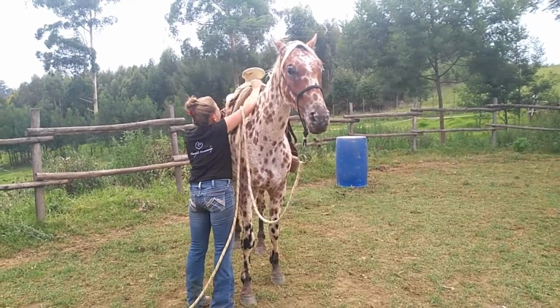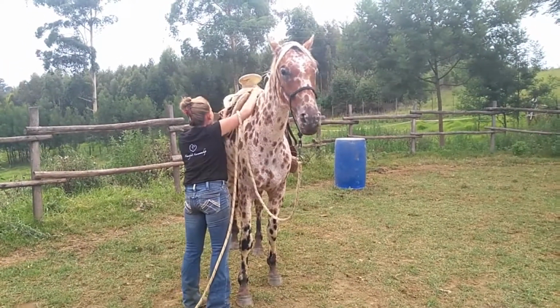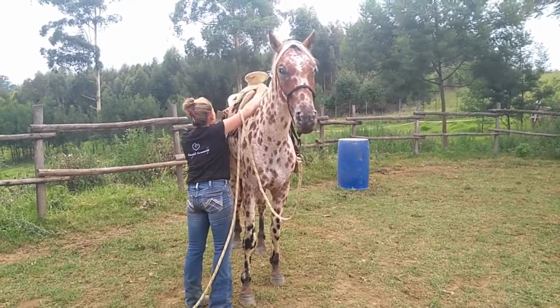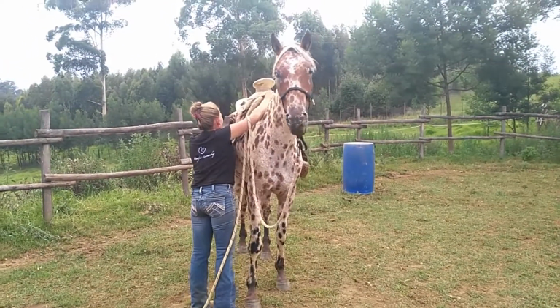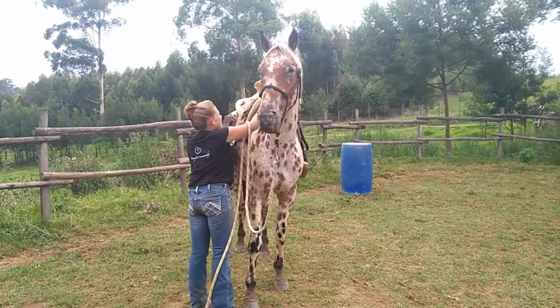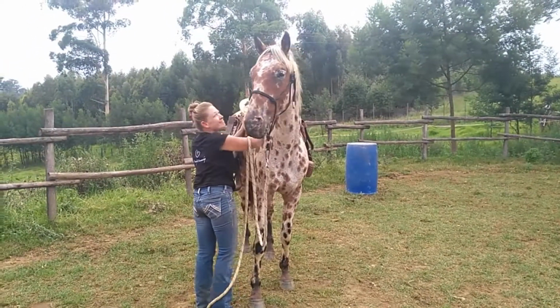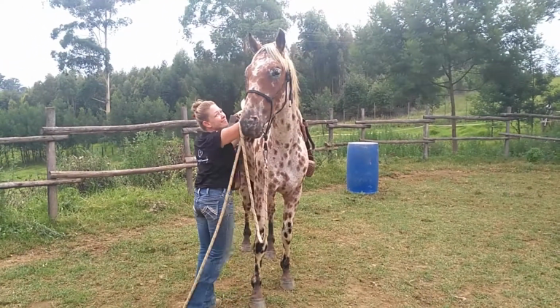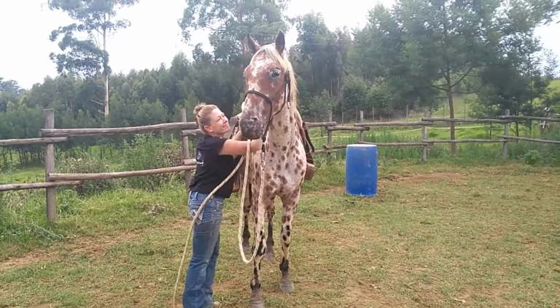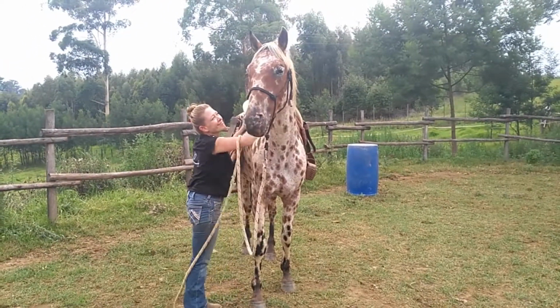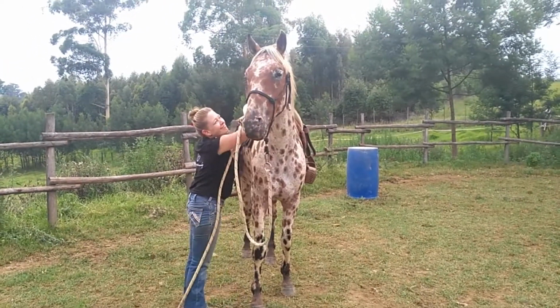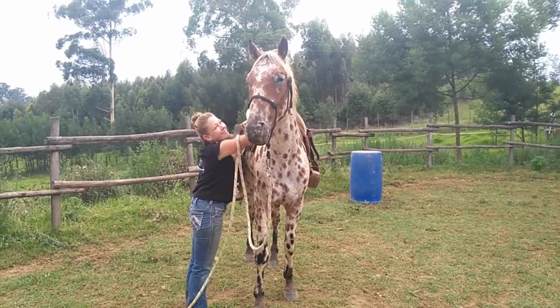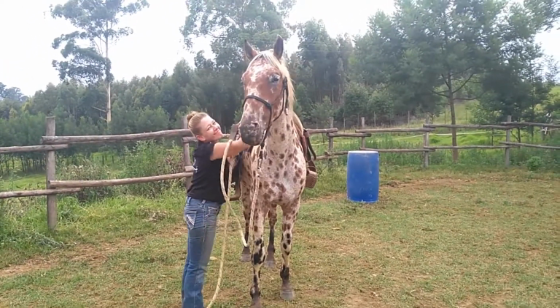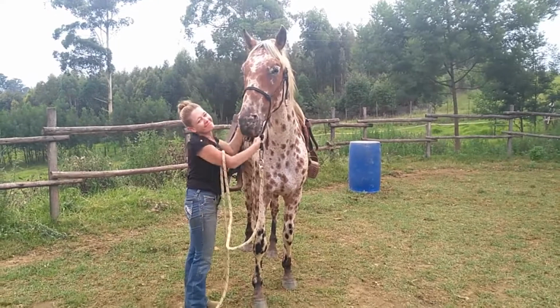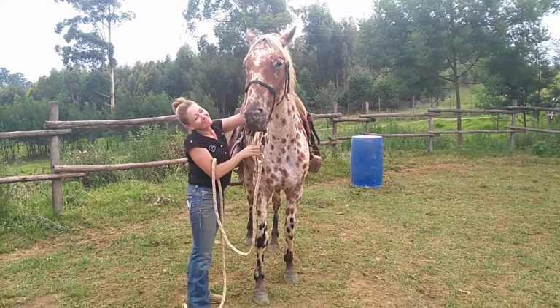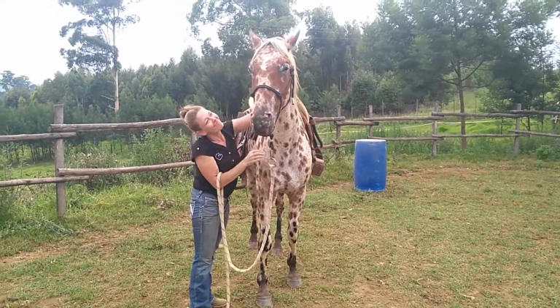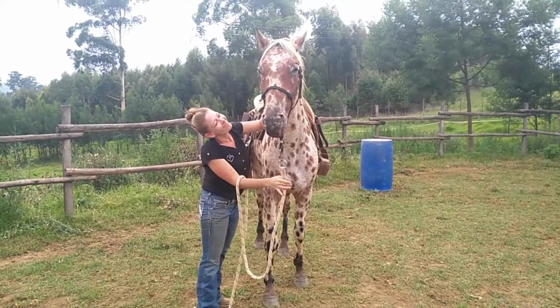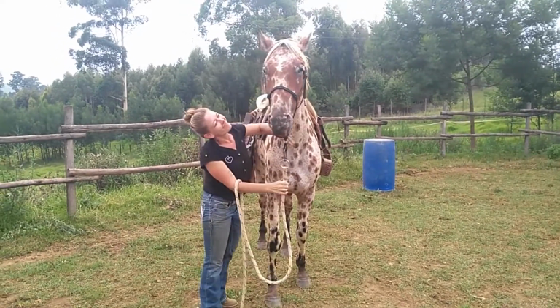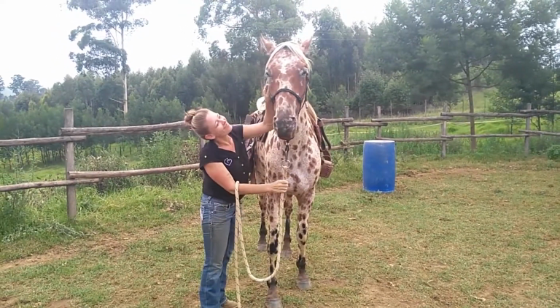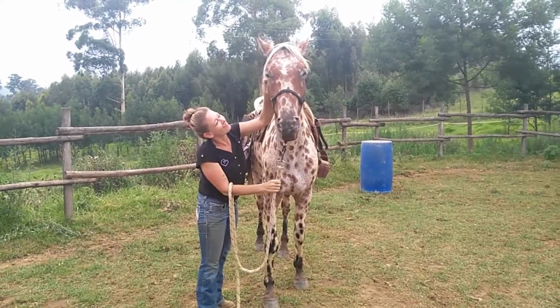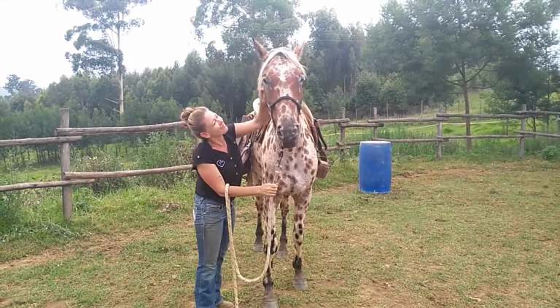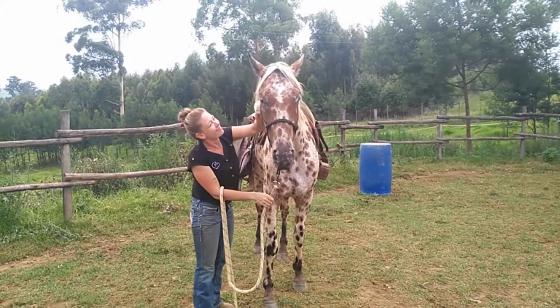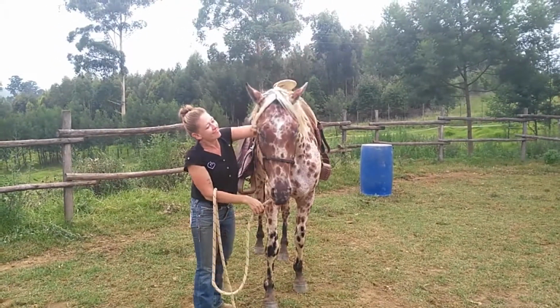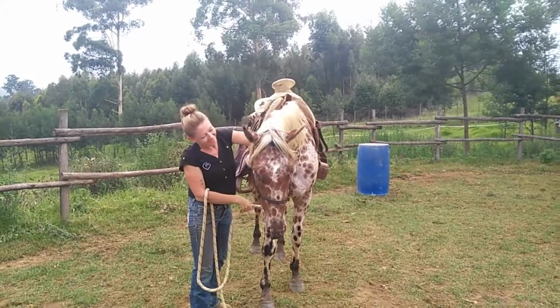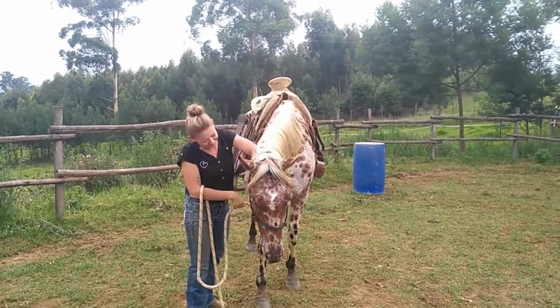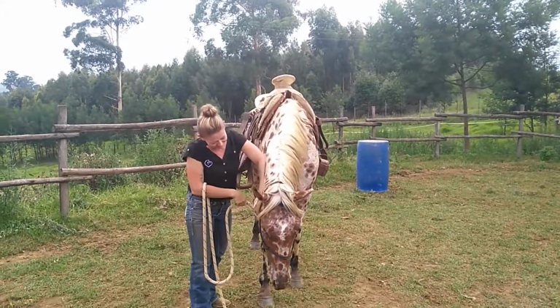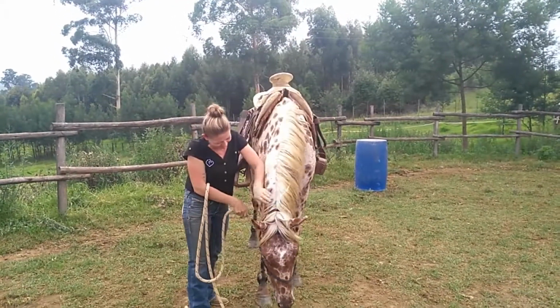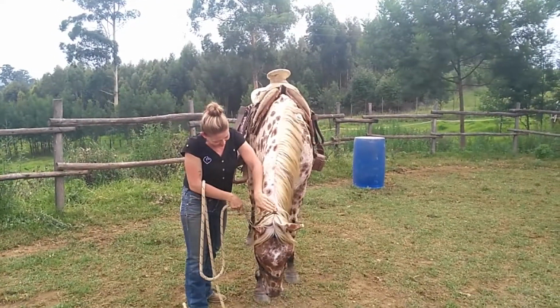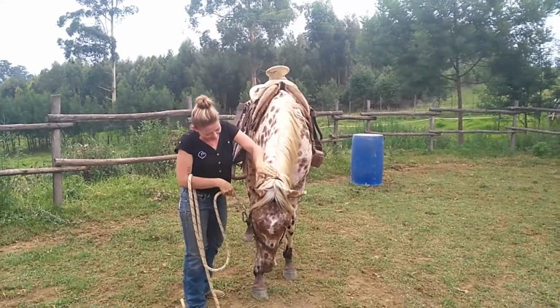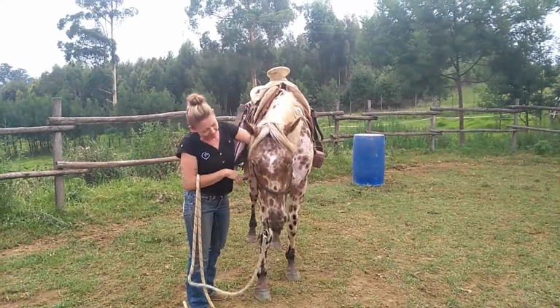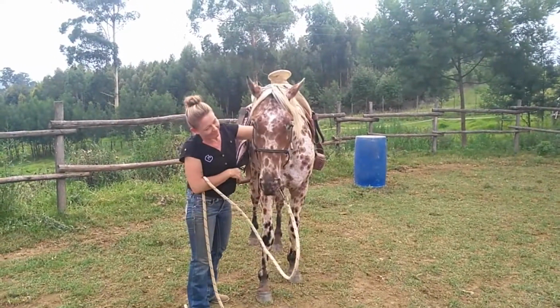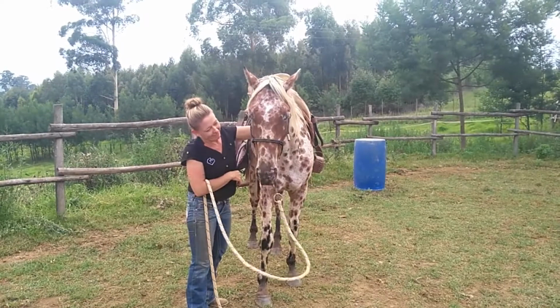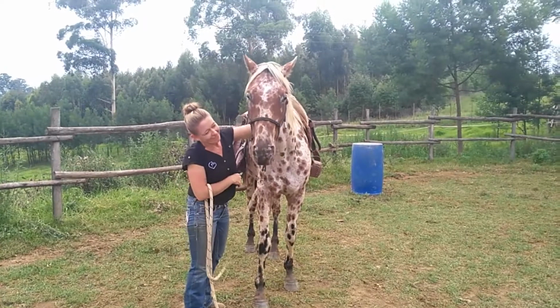The problem is not the problem — the problem is your attitude is the problem. And that's this episode of Jack Sparrow.